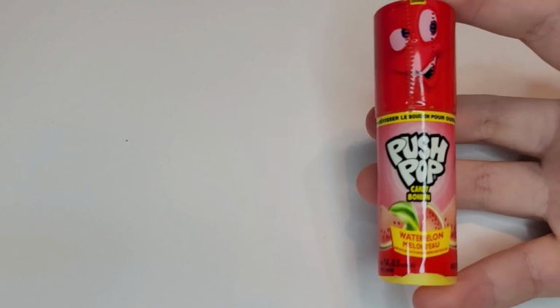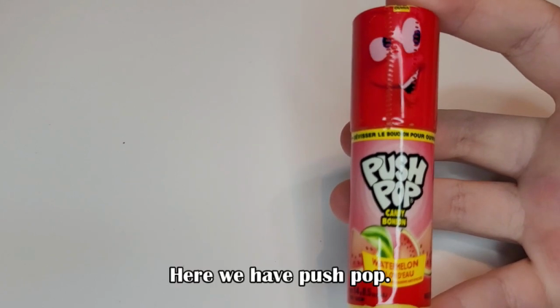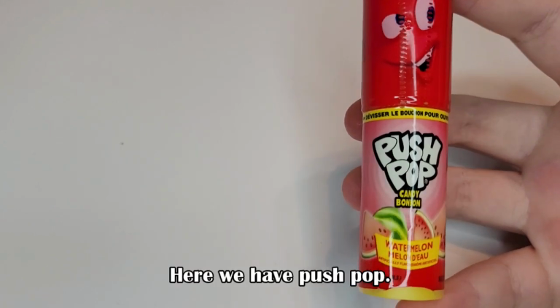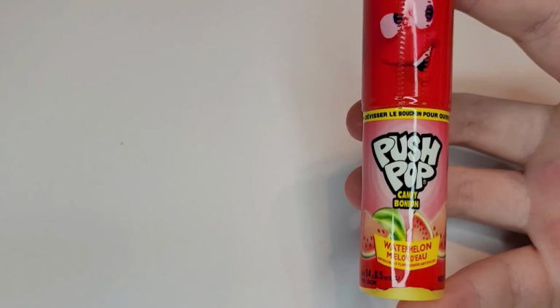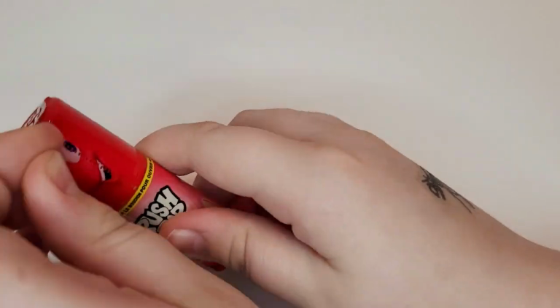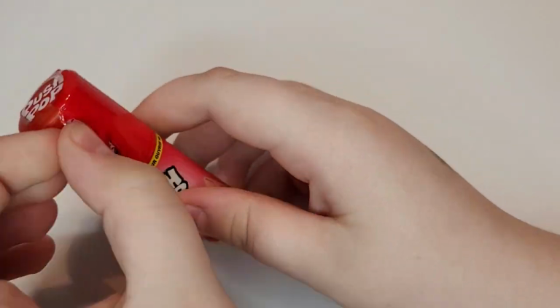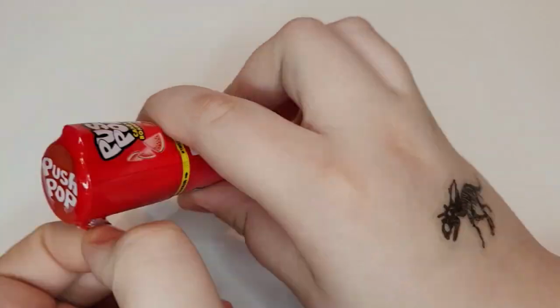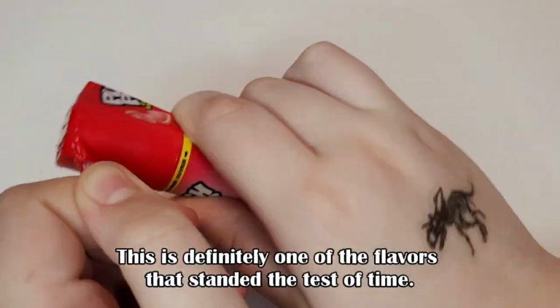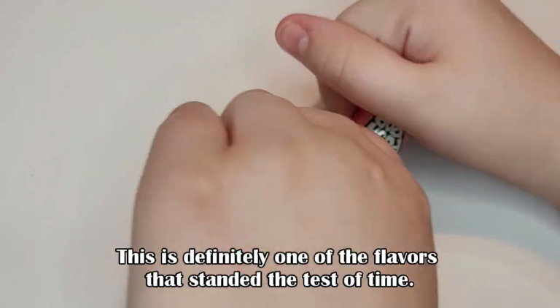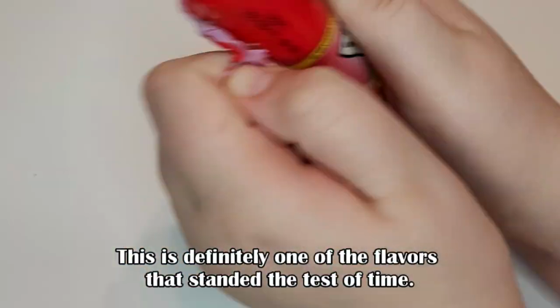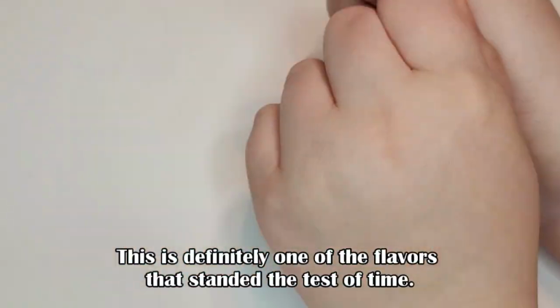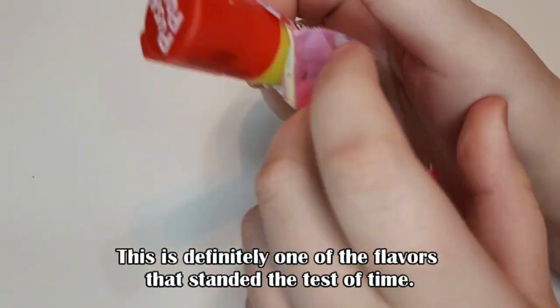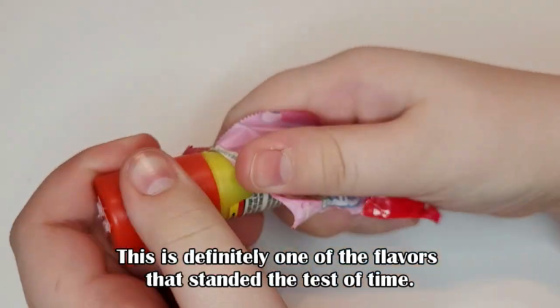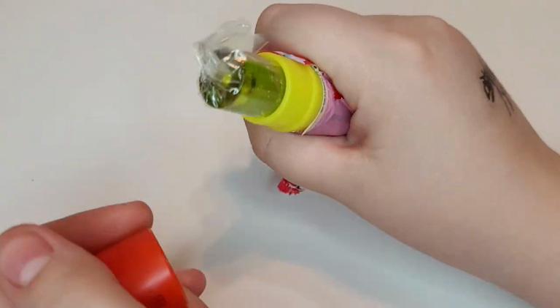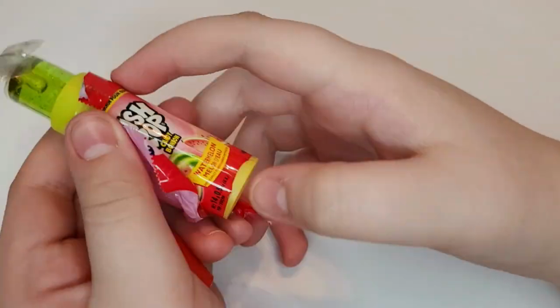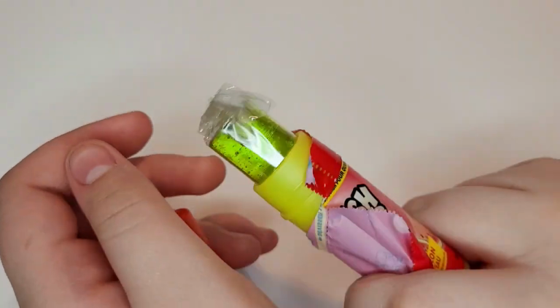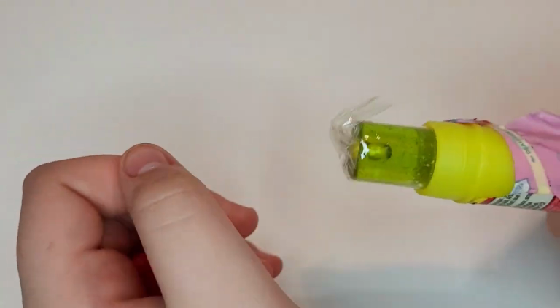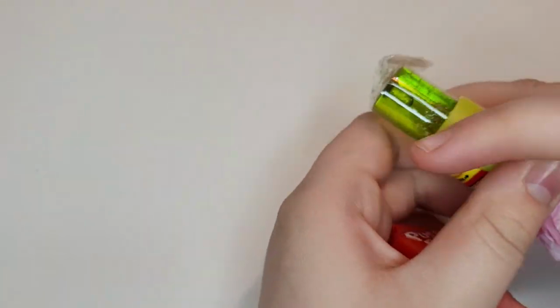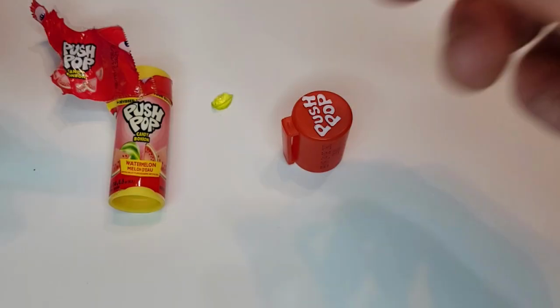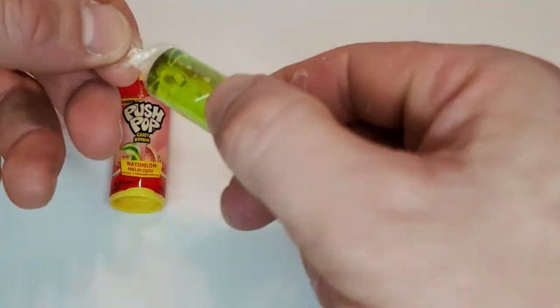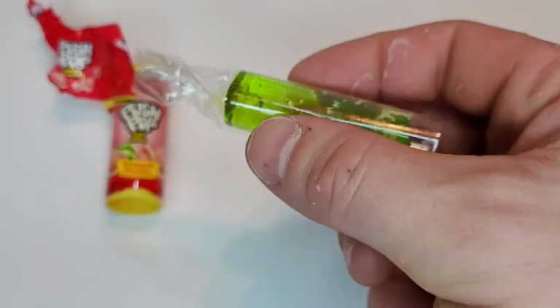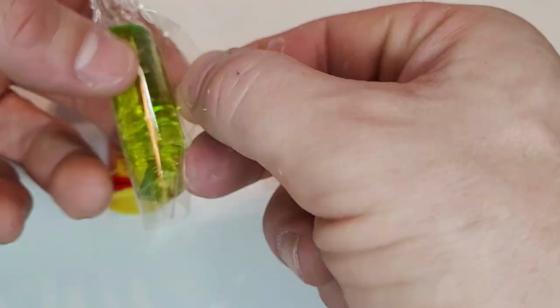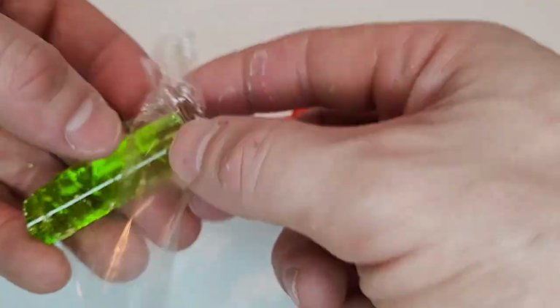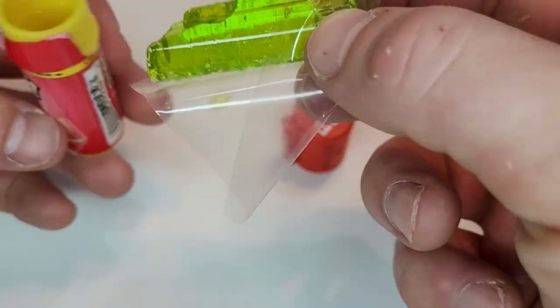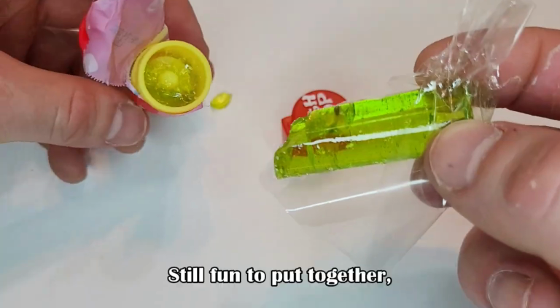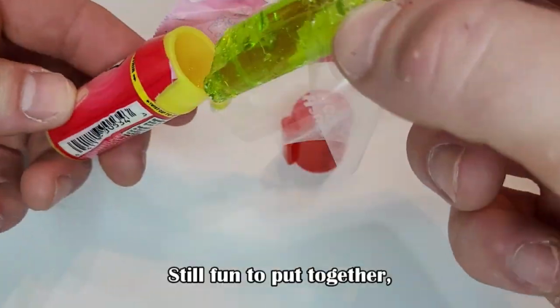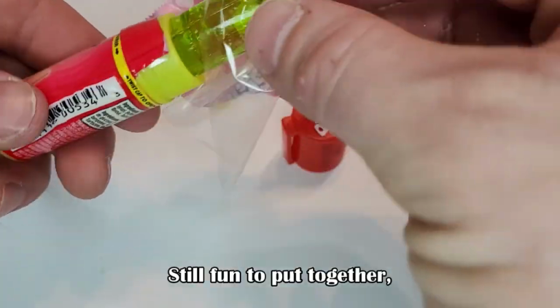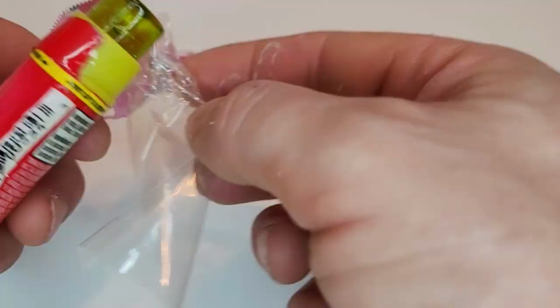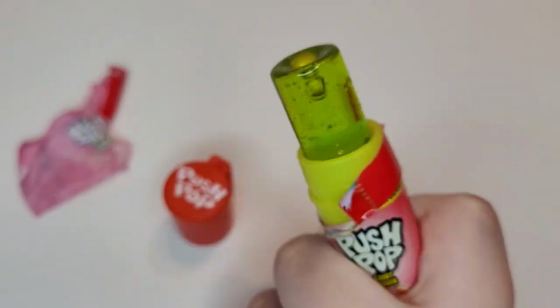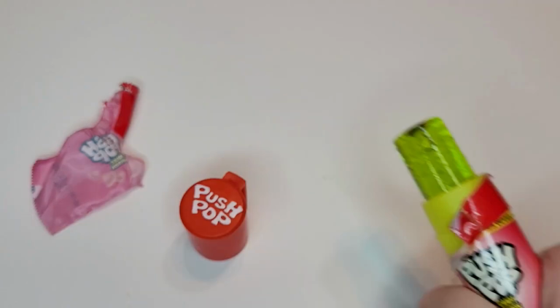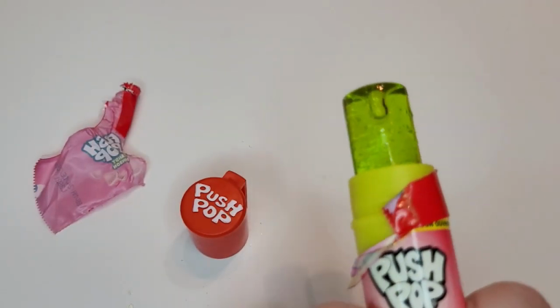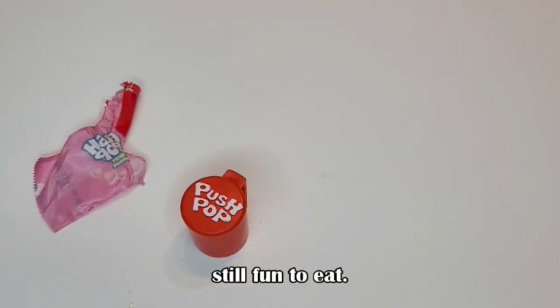Here we have Push Pop. This is definitely one of the flavors that stands the test of time. Still fun to put together, still fun to eat.